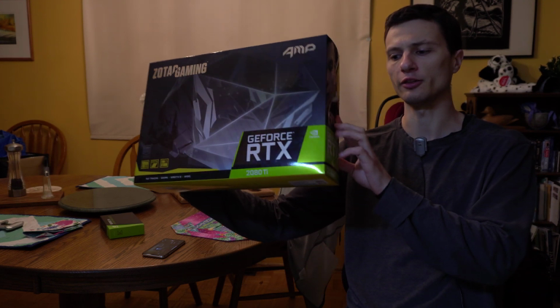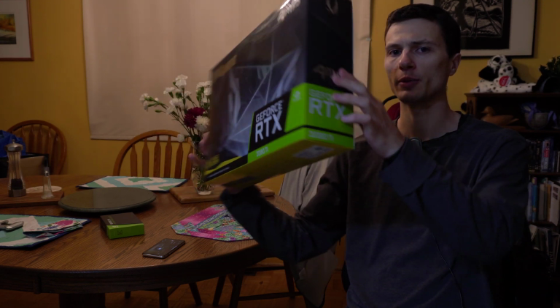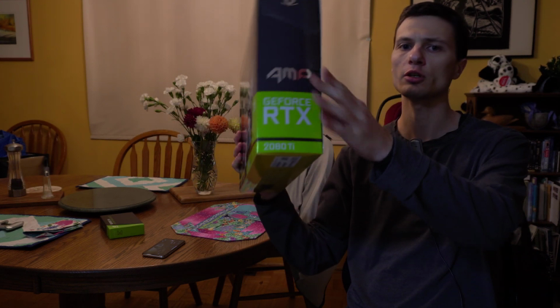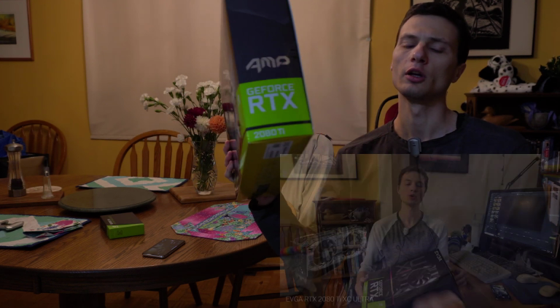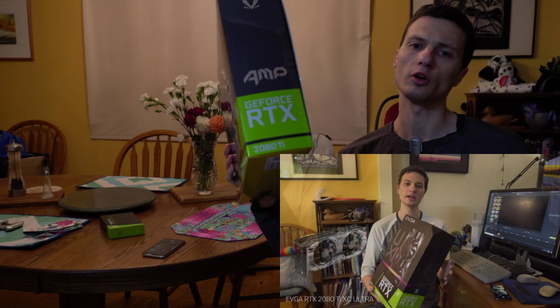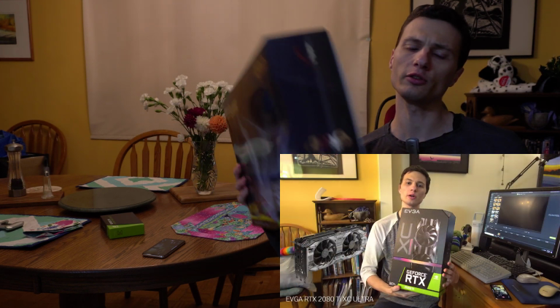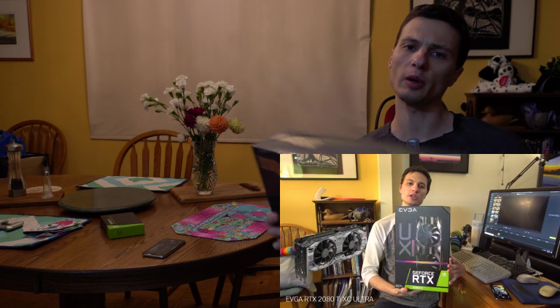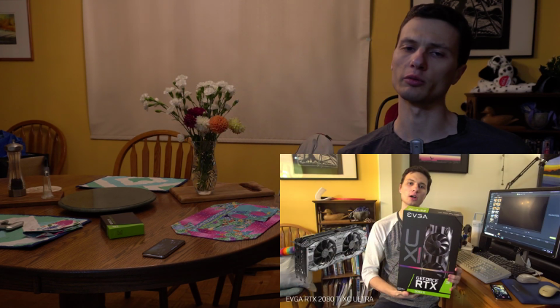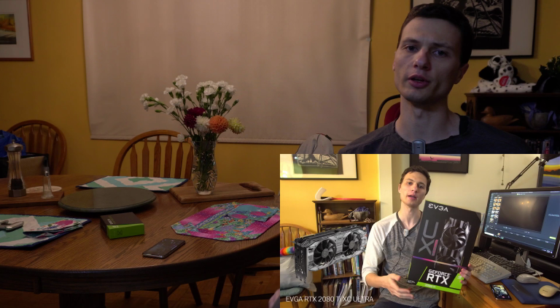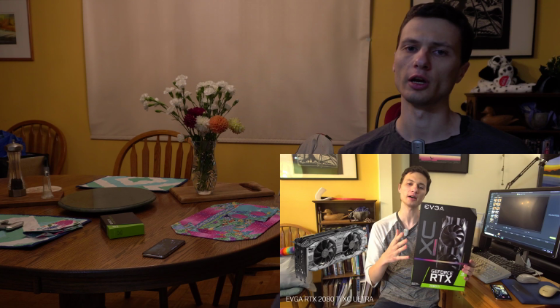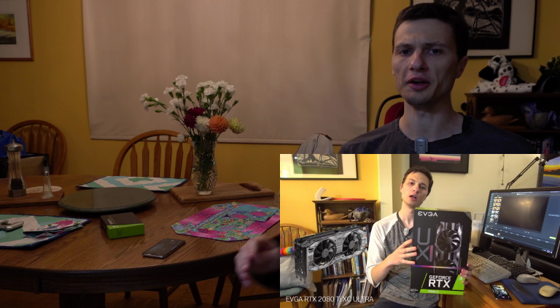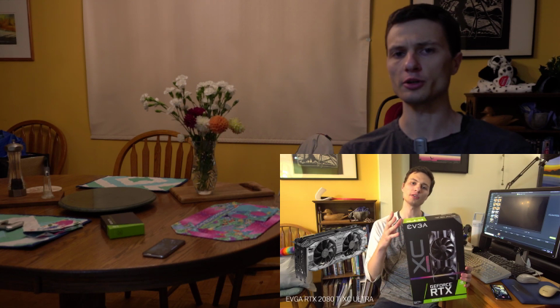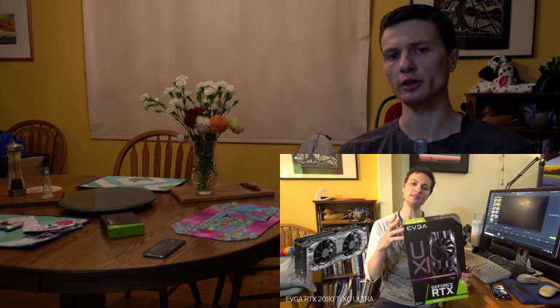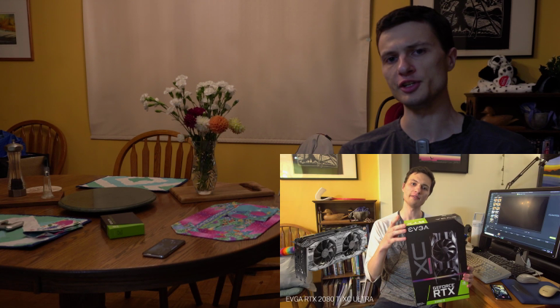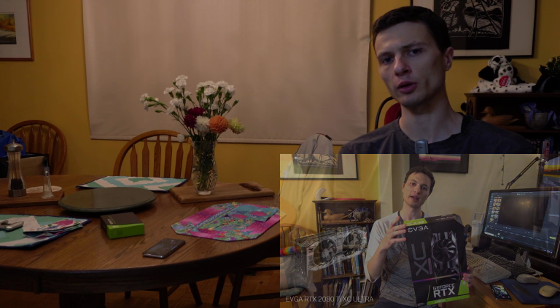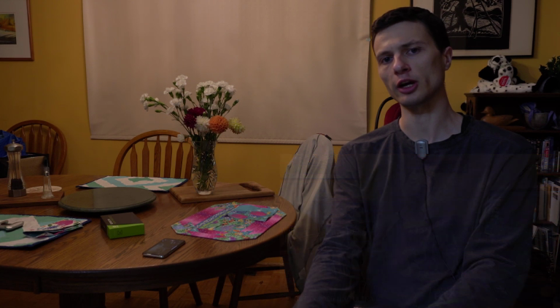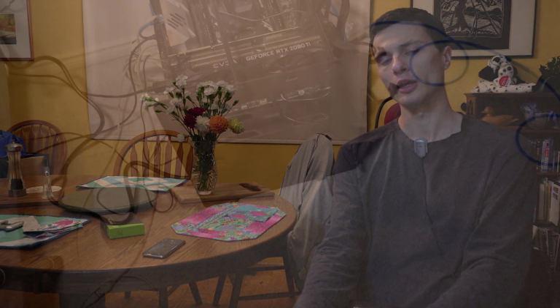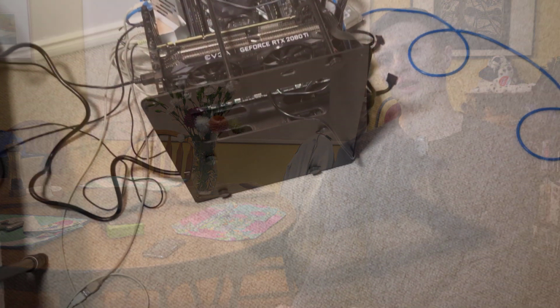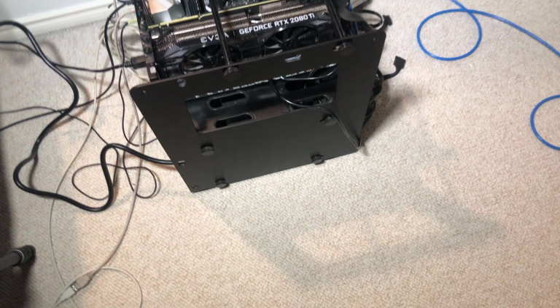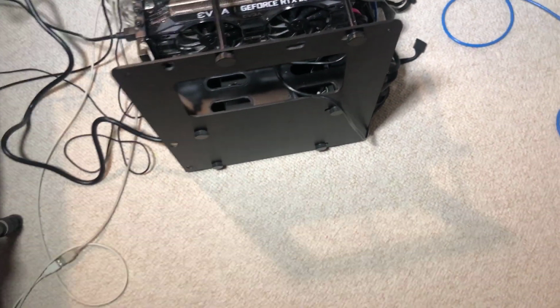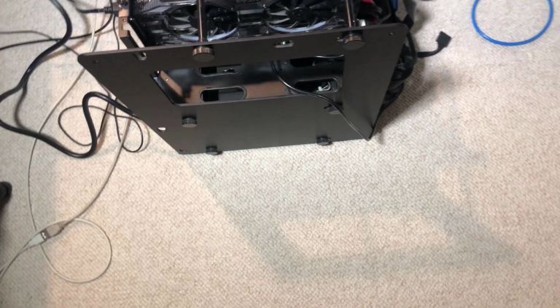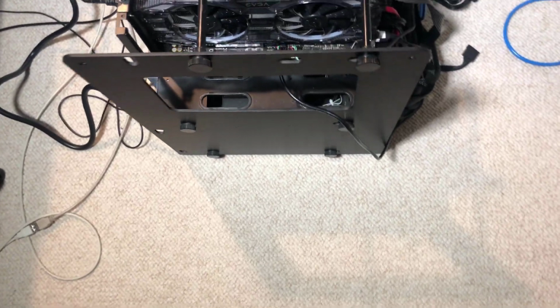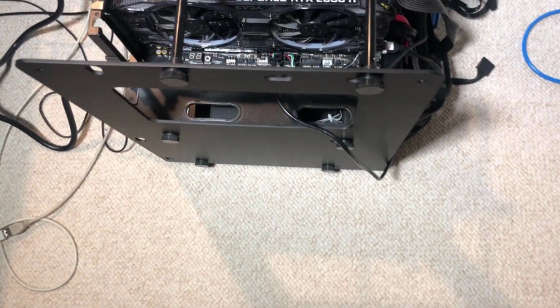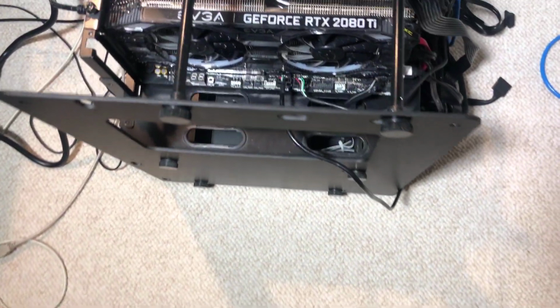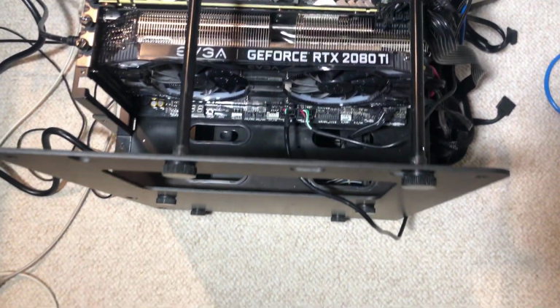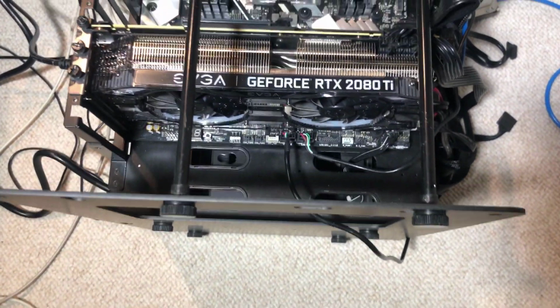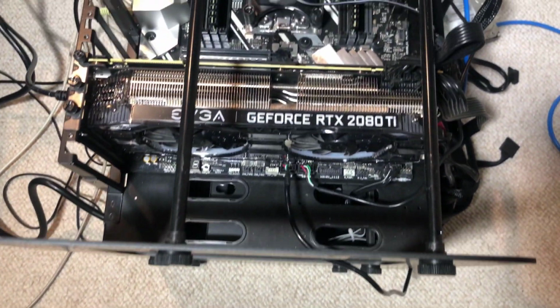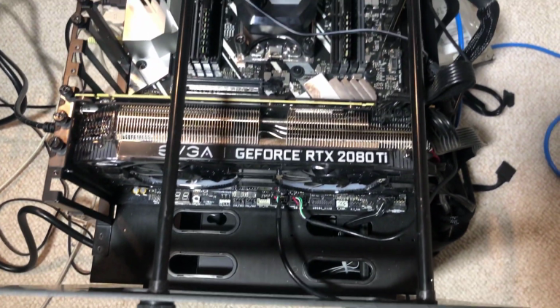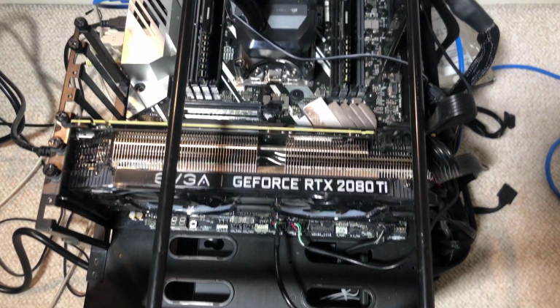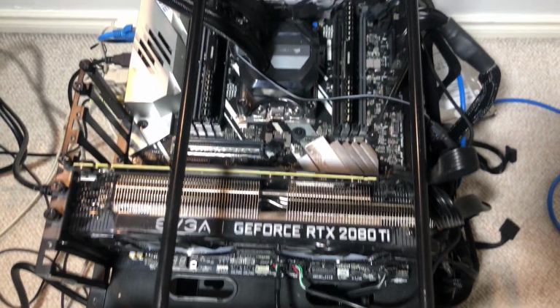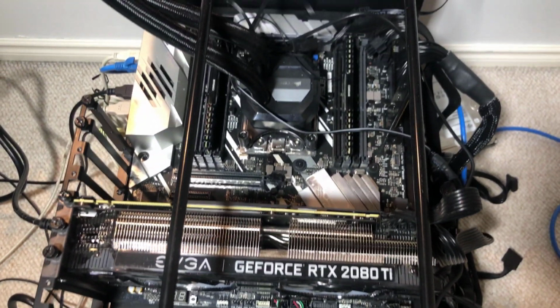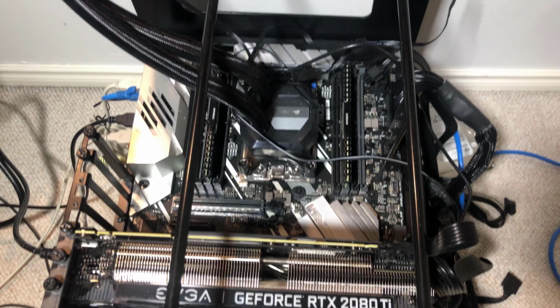It's an Amp Edition. So as you saw in my most recent videos, I already did purchase an EVGA 20 Ti. And as you can see on my test bench there, I decided since I have space for another slot, why not put another one there?